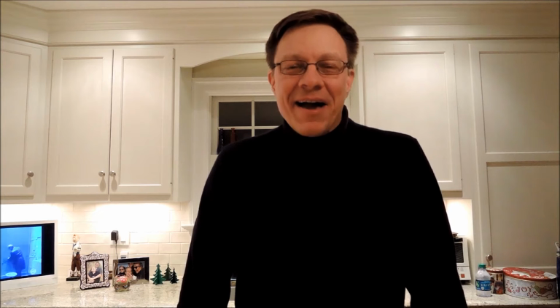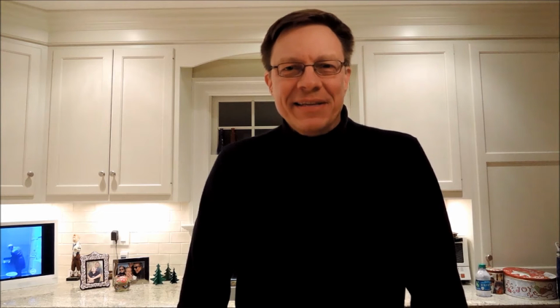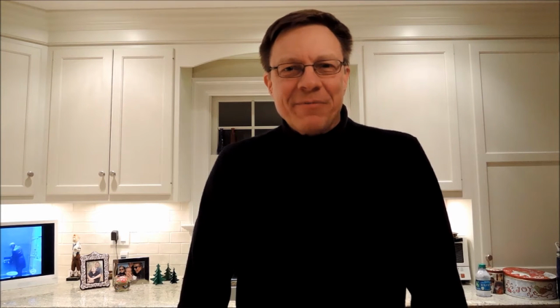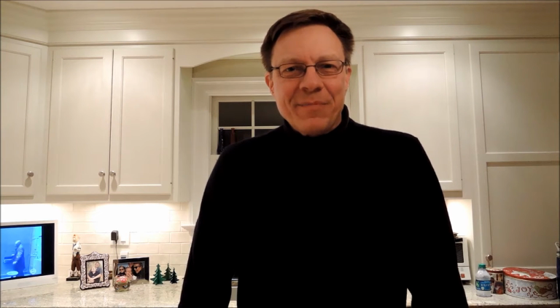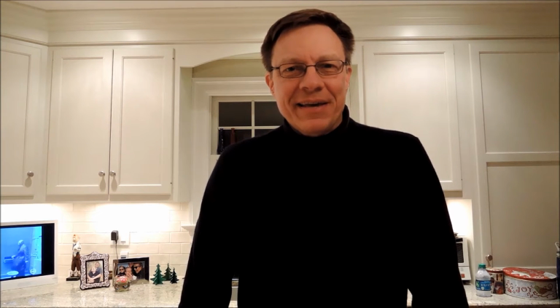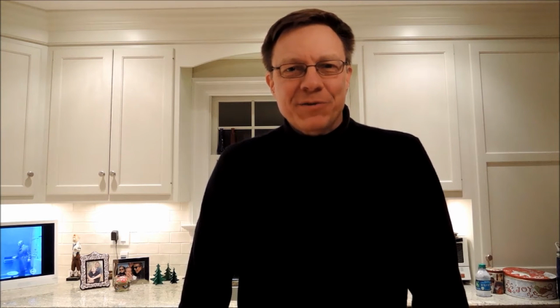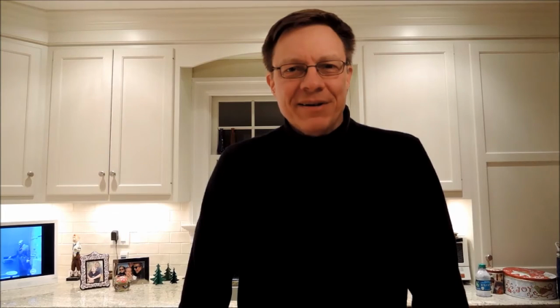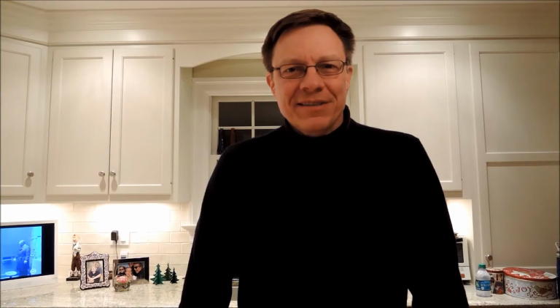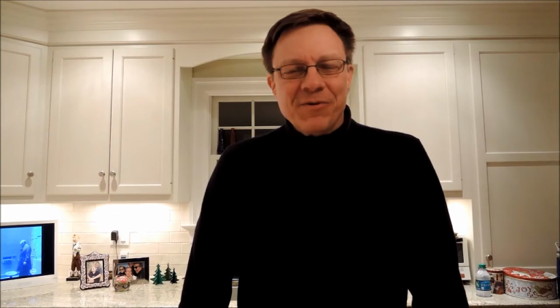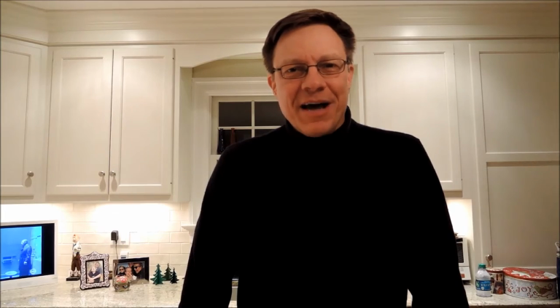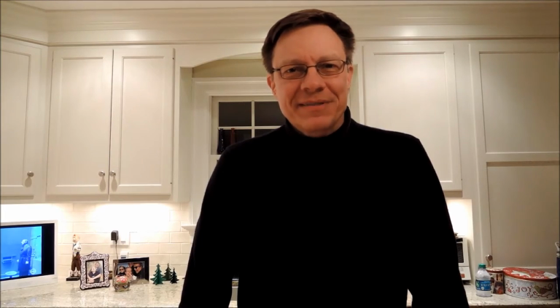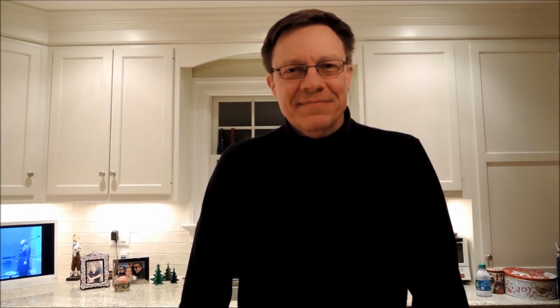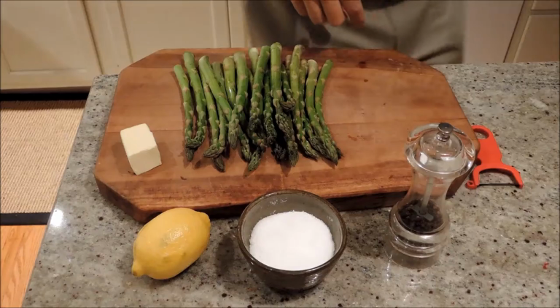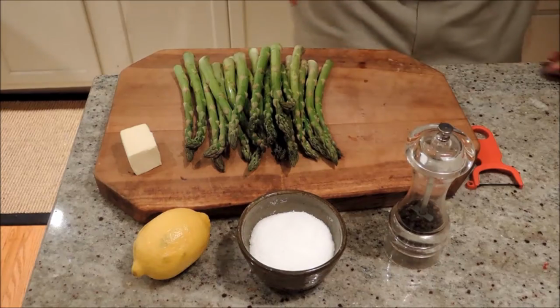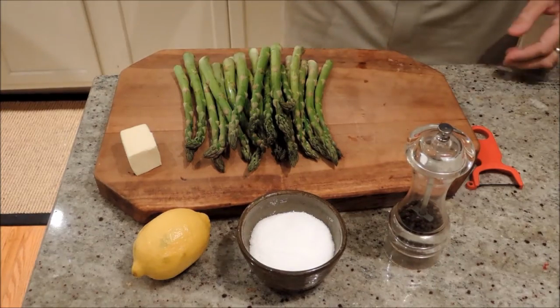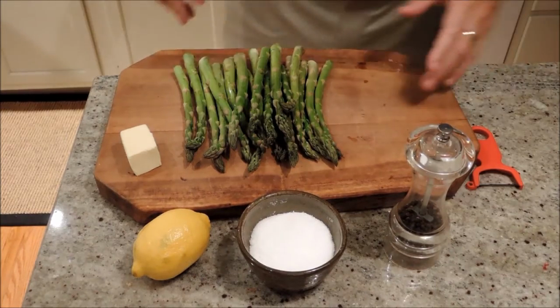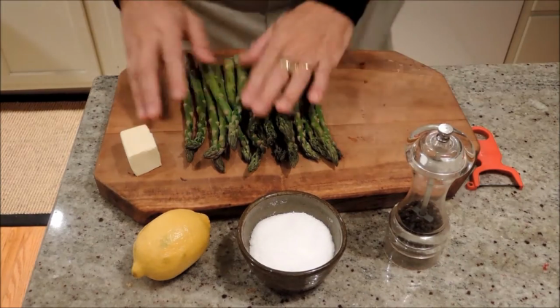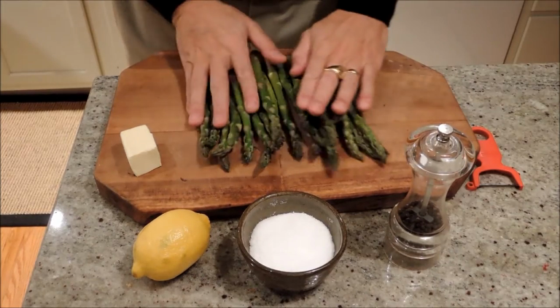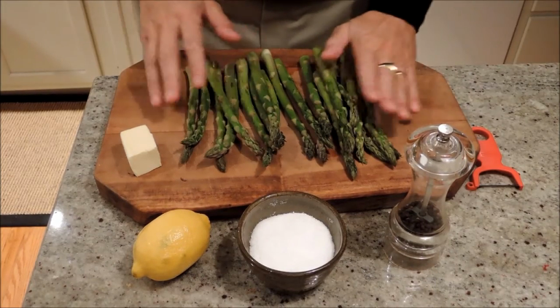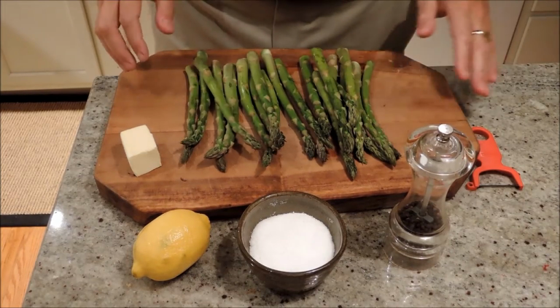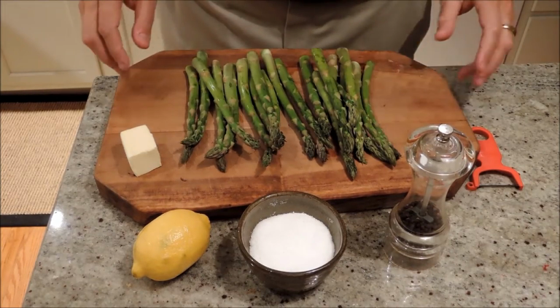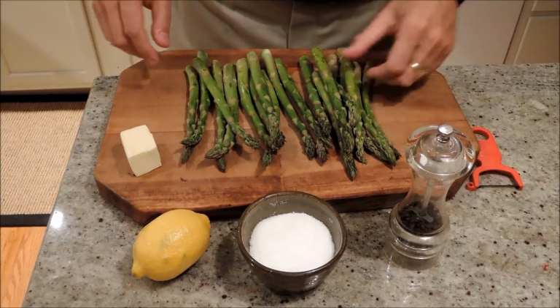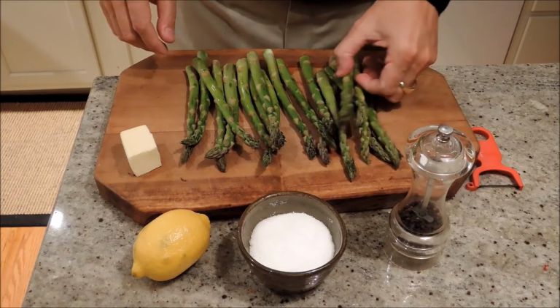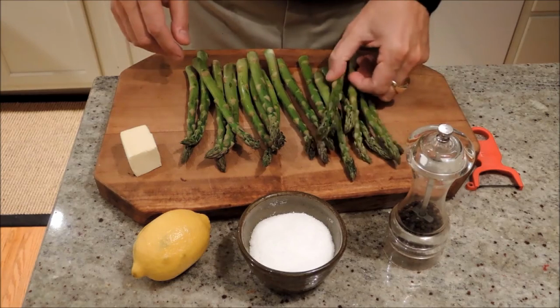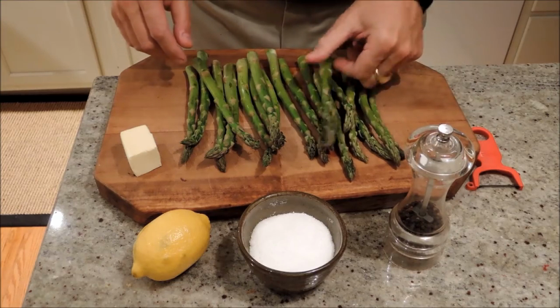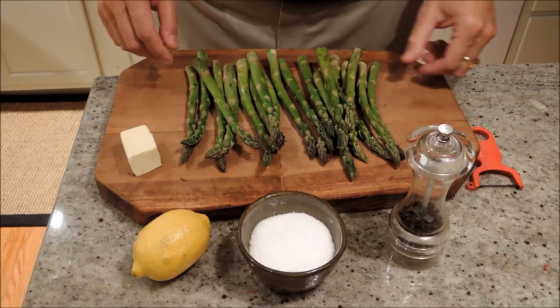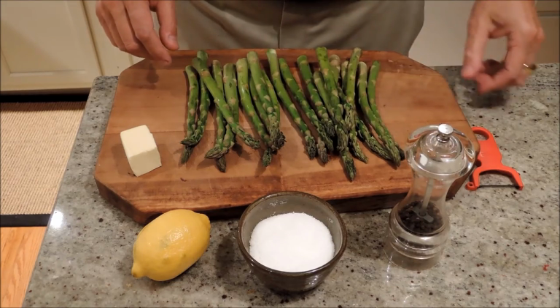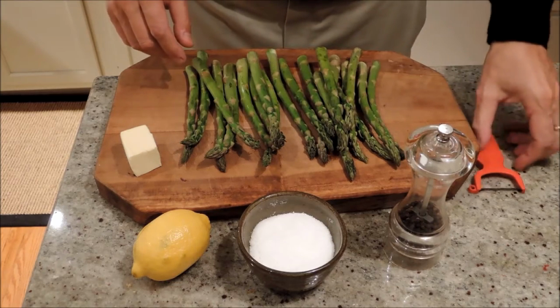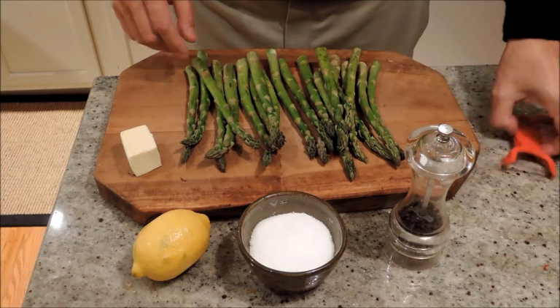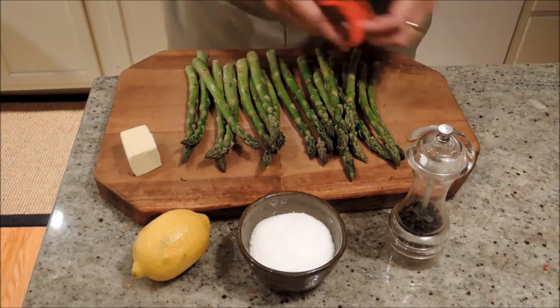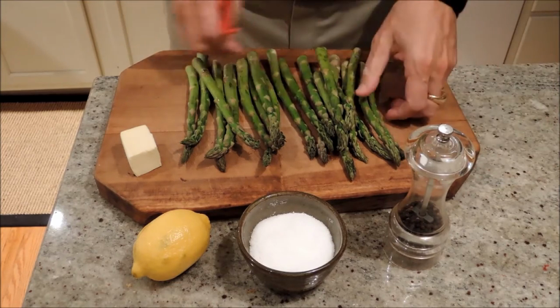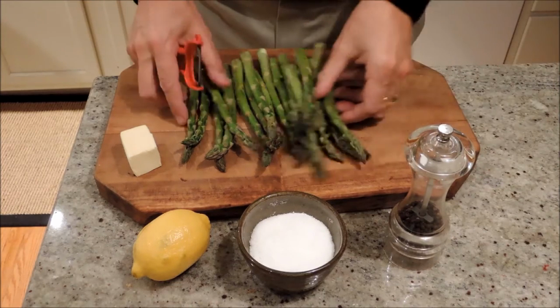Hi, I'm Ed. Tonight we're going to make asparagus on the stove top. Now you know how I'll often tell you how simple a lot of these dishes are, but this does not get any easier.